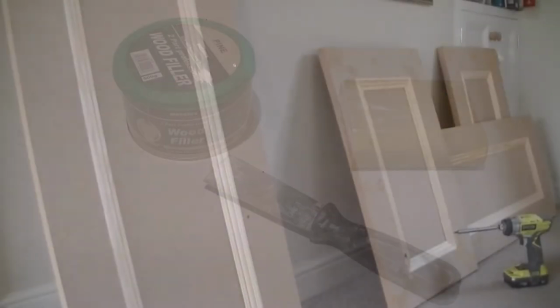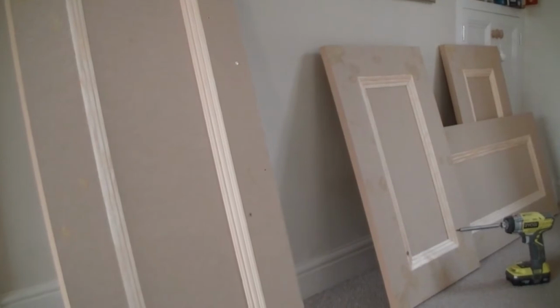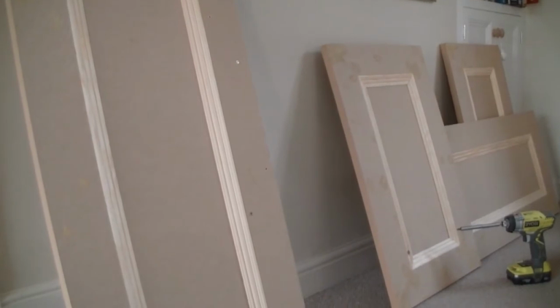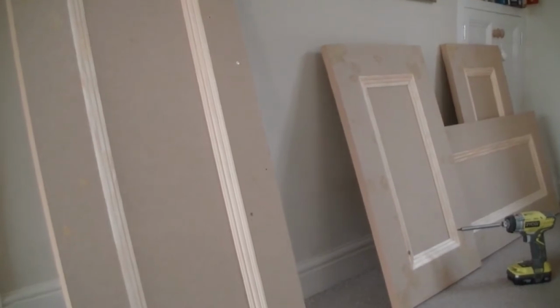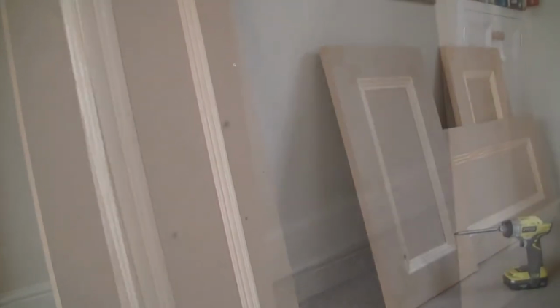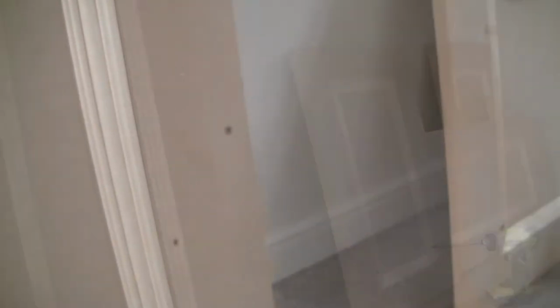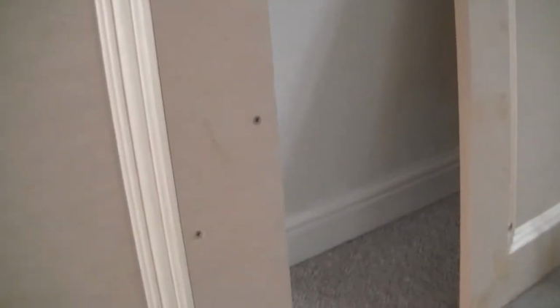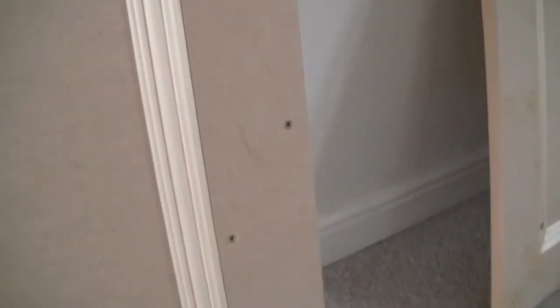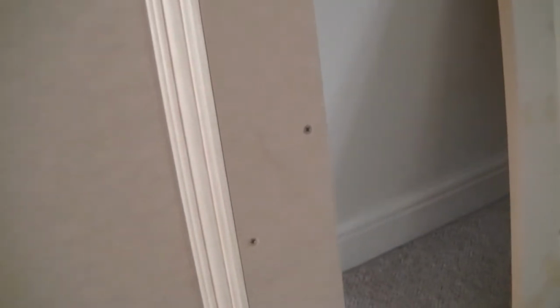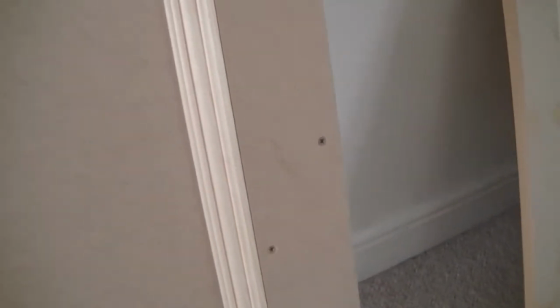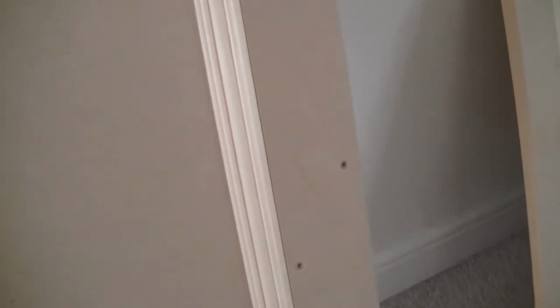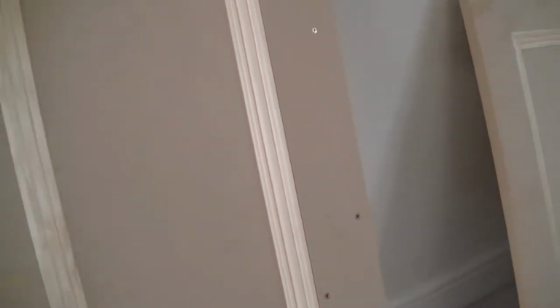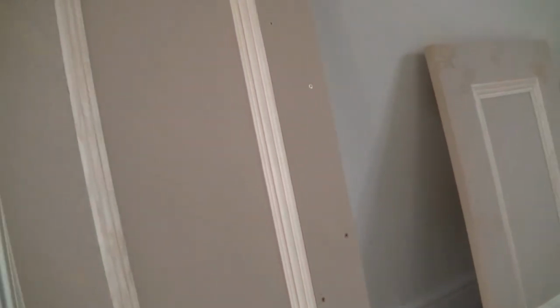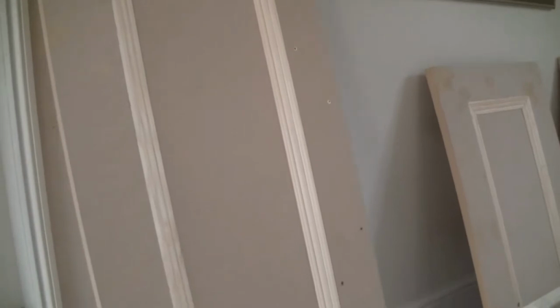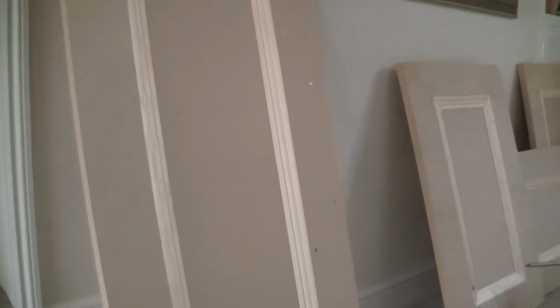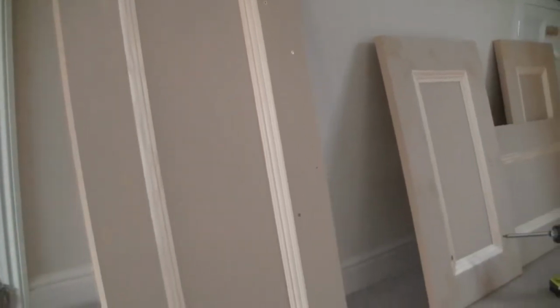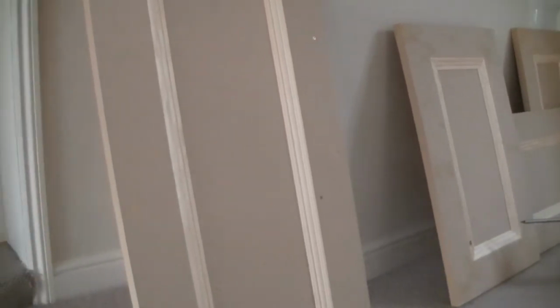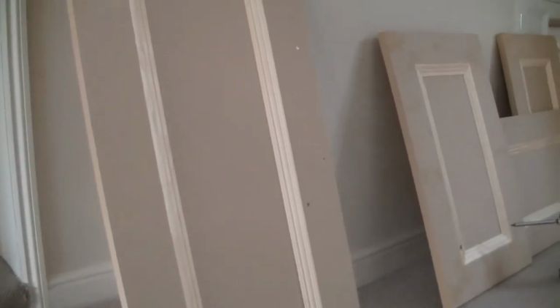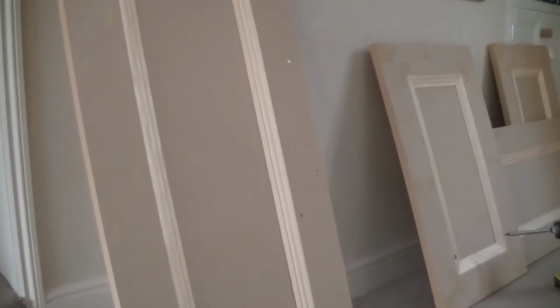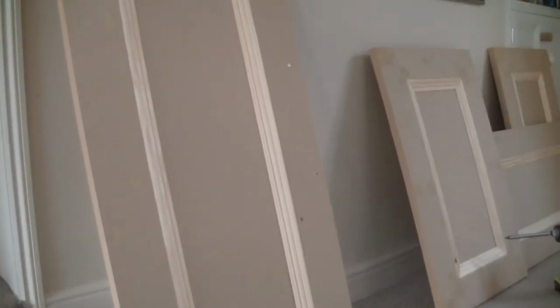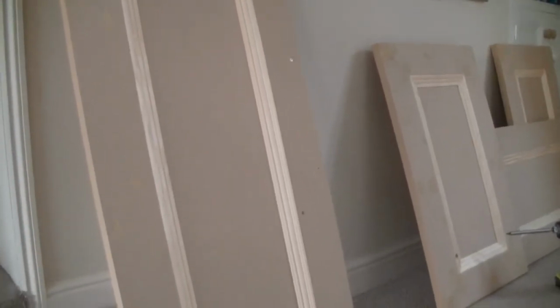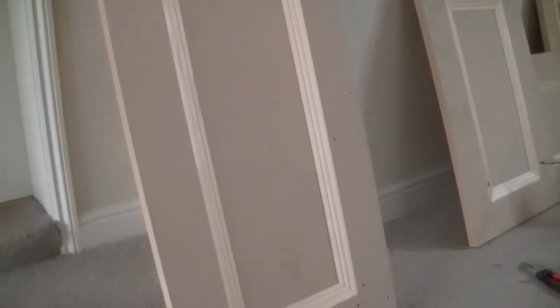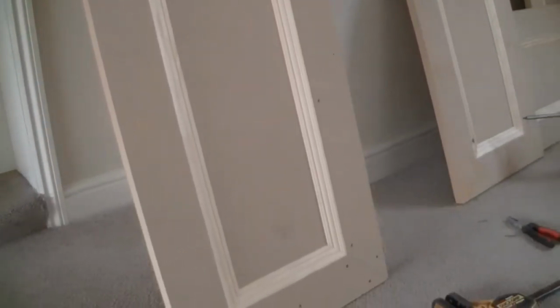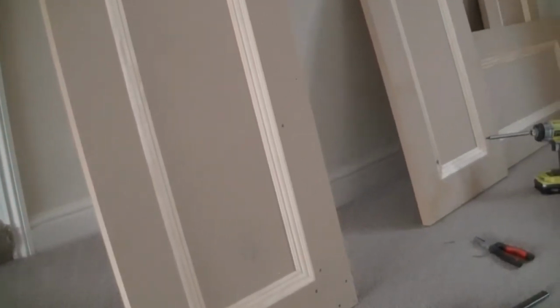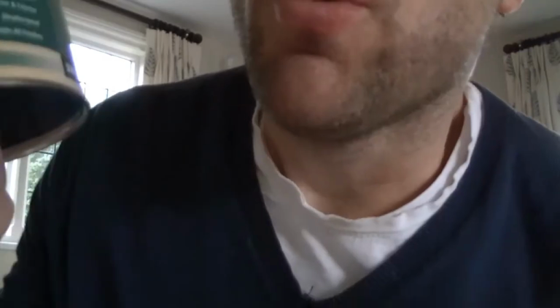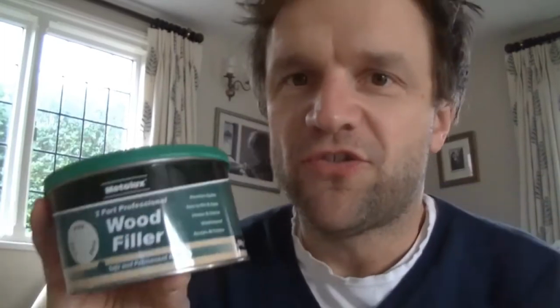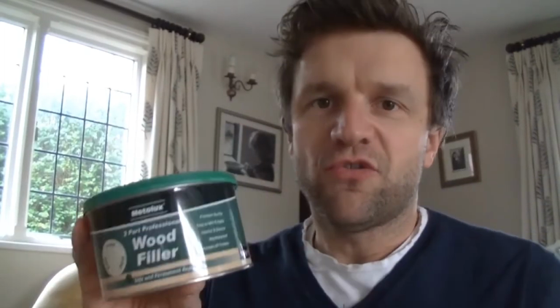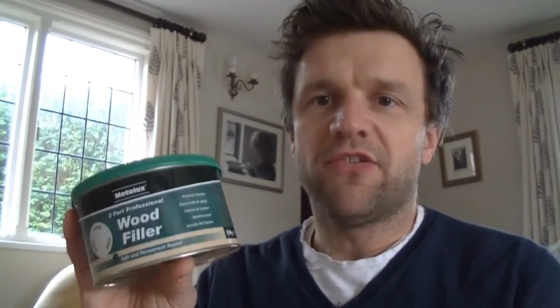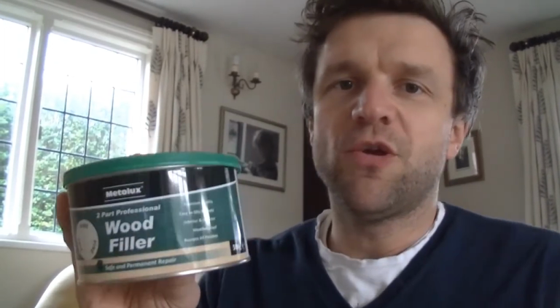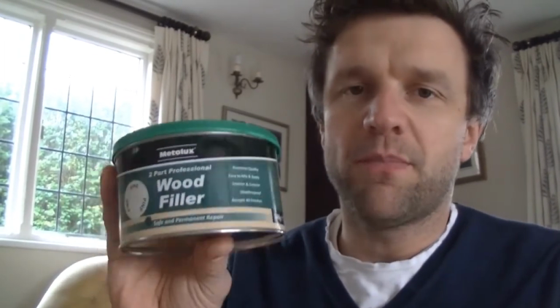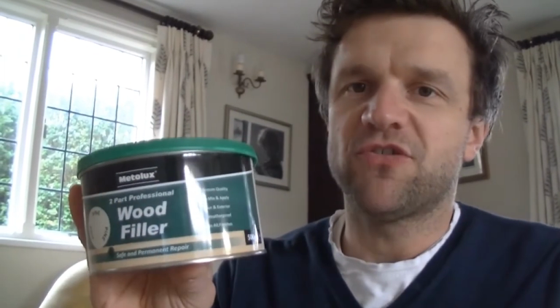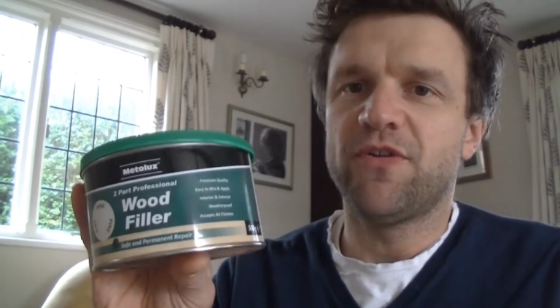I'm making some covered doors and I've put countersunk screws into the front of the doors, so I need to fill screw holes before I sand and then paint the doors. What I use to do this is always a two-part professional wood filler.